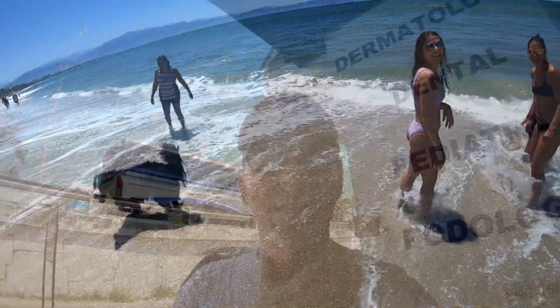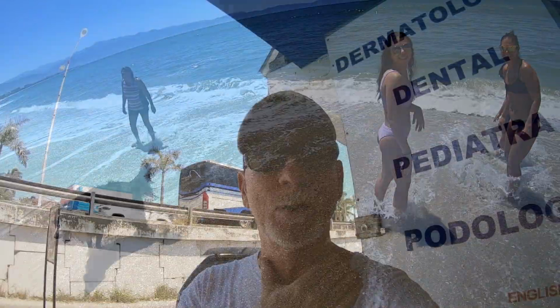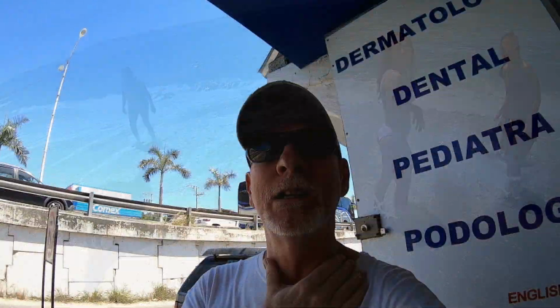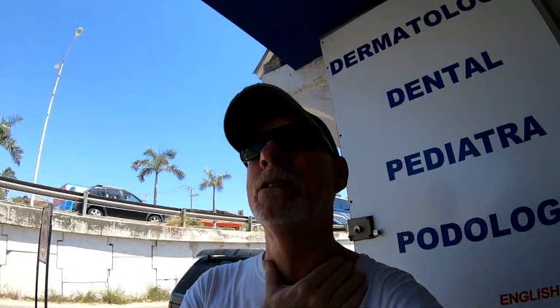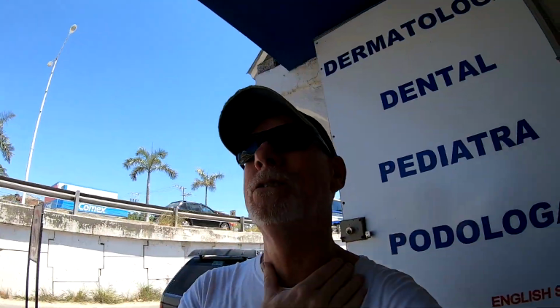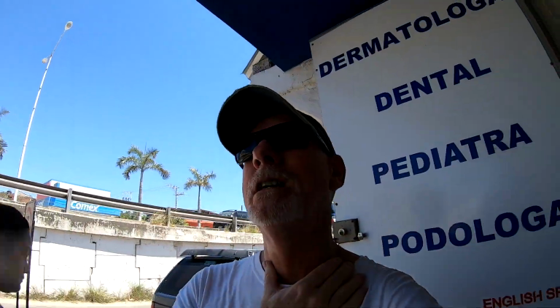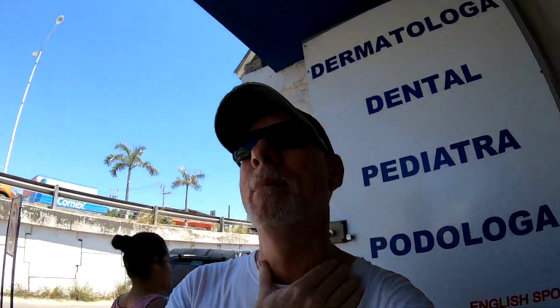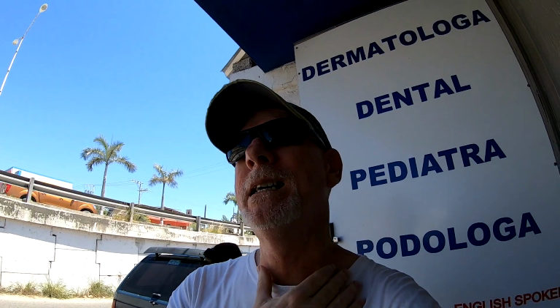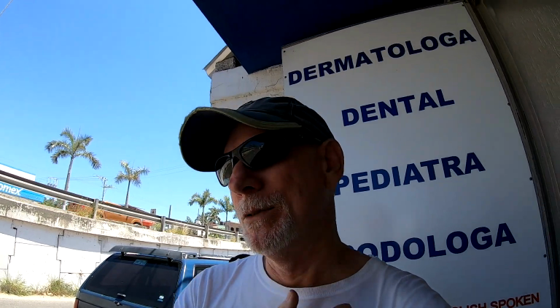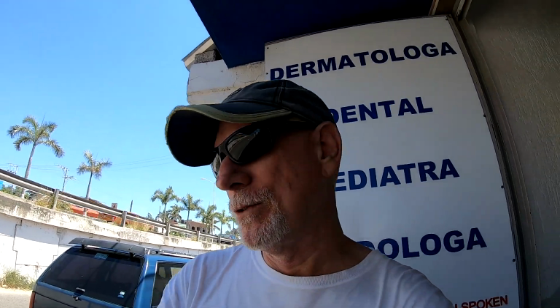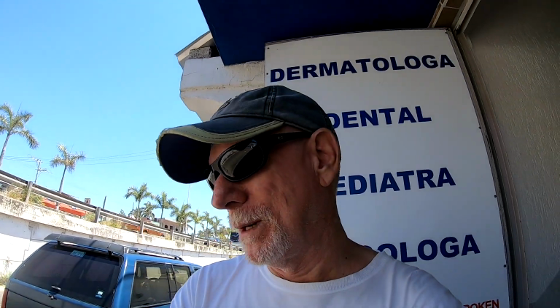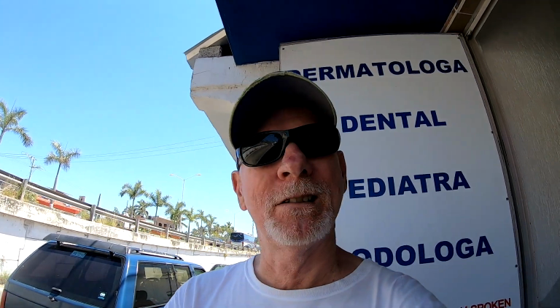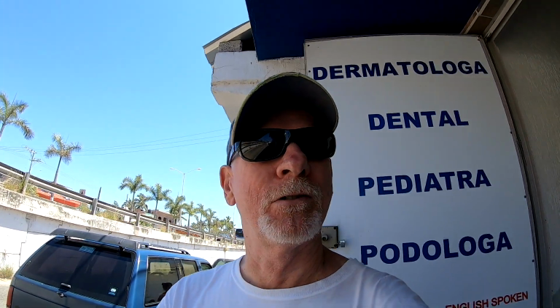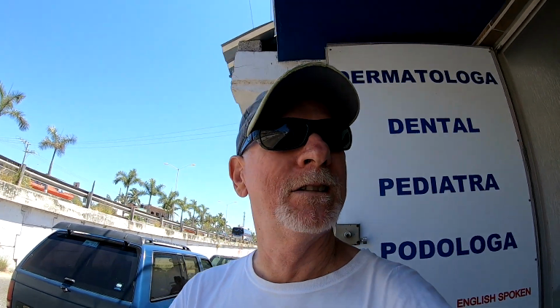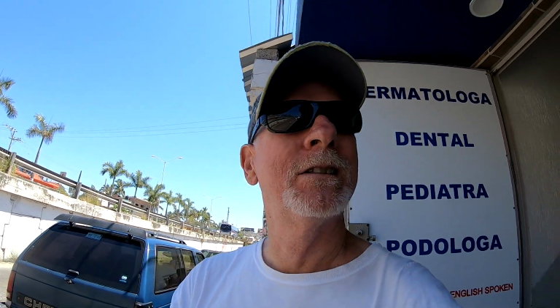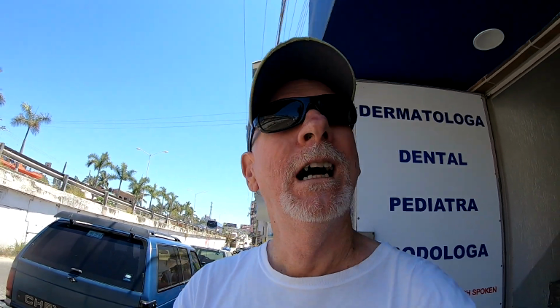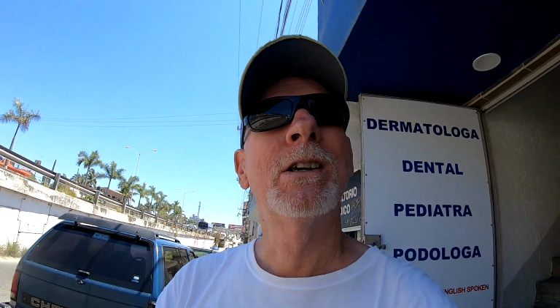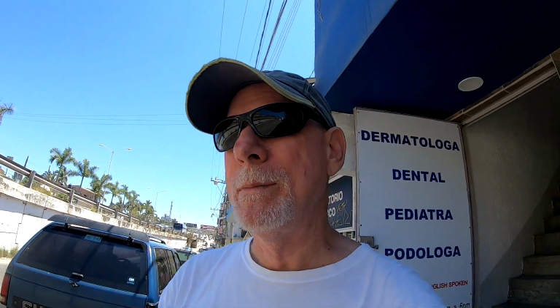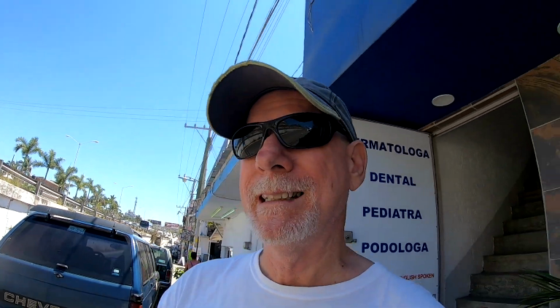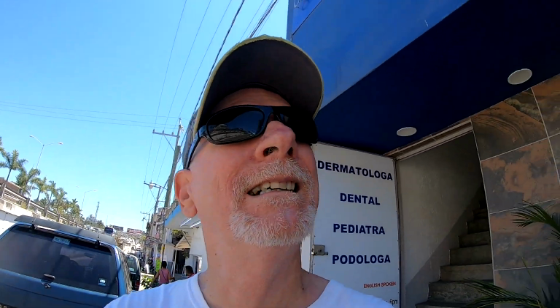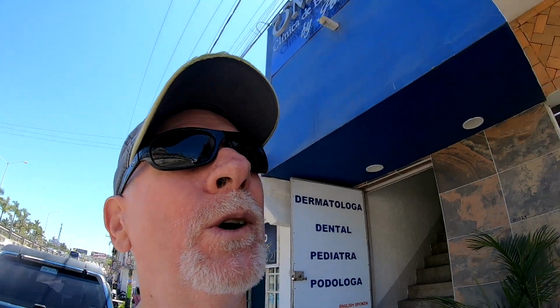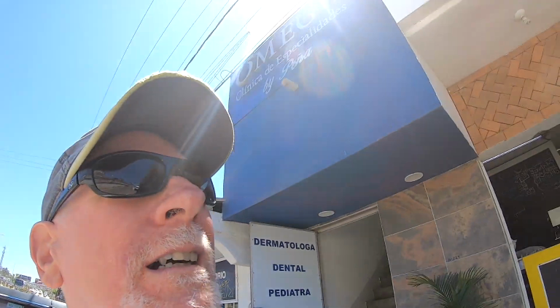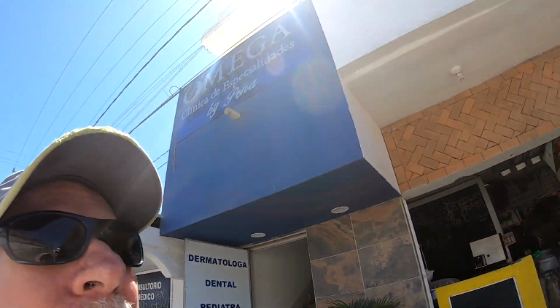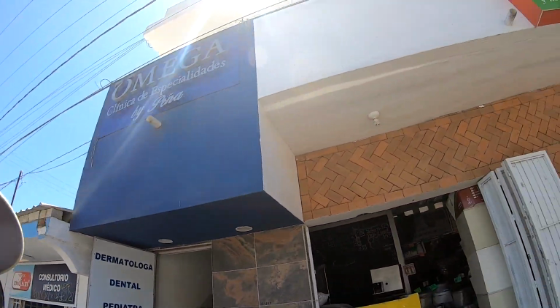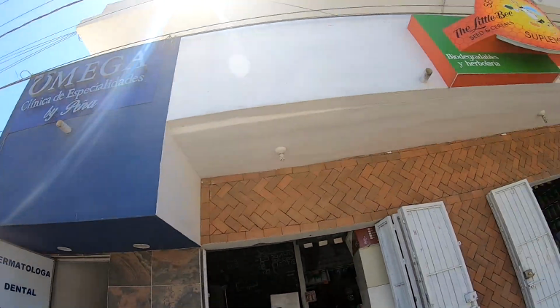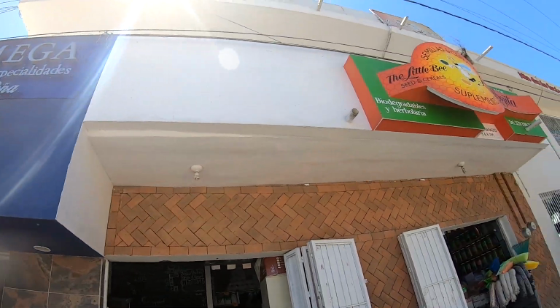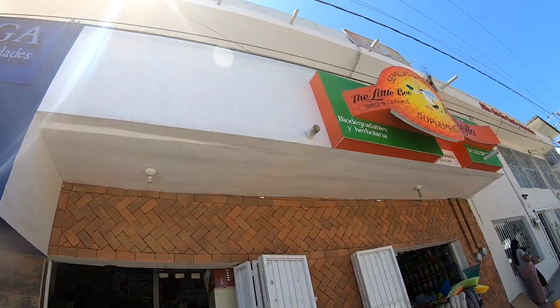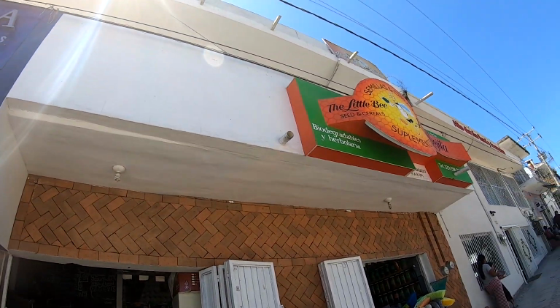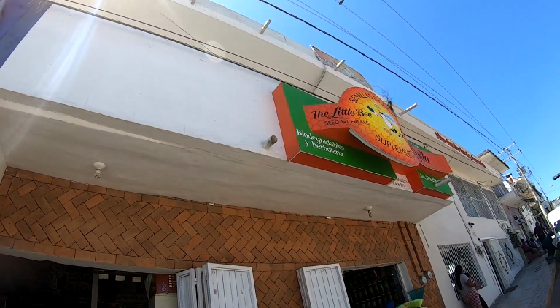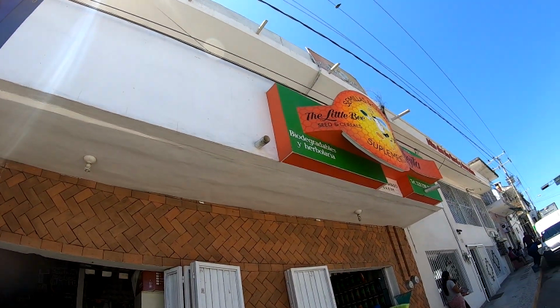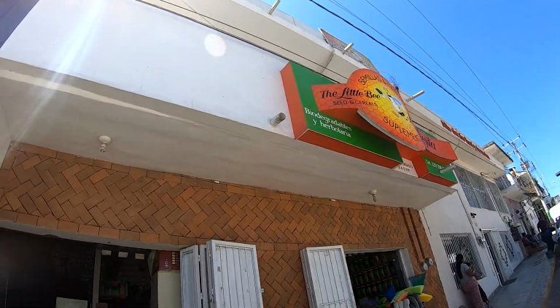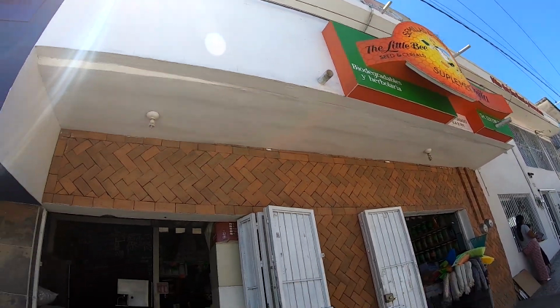We're going into my favorite little place that sells grains and nuts called La Vieja — or as they say, 'La Vieja.' All right.